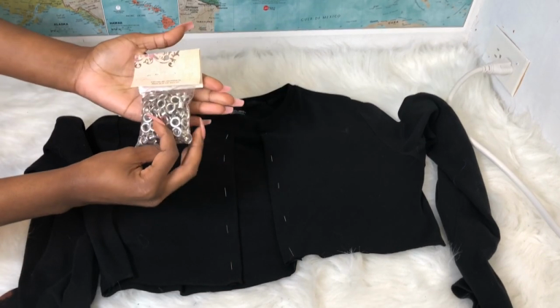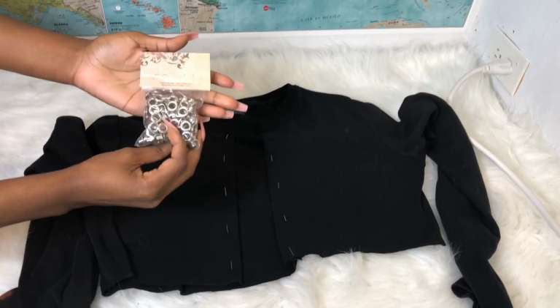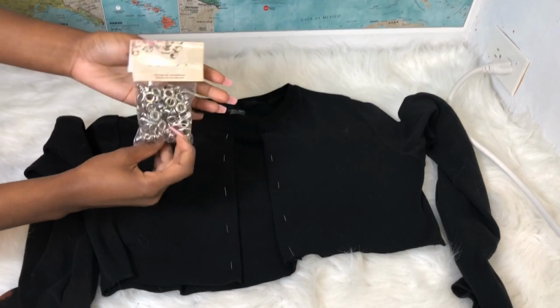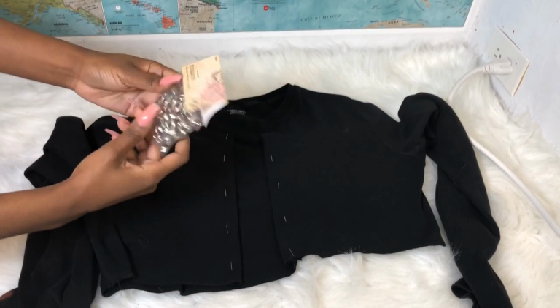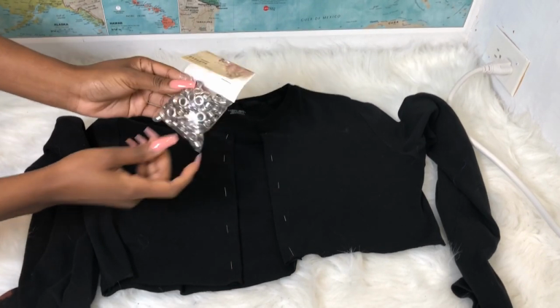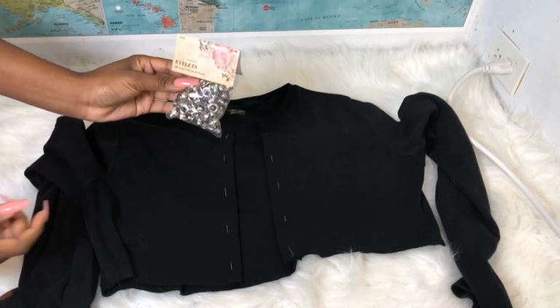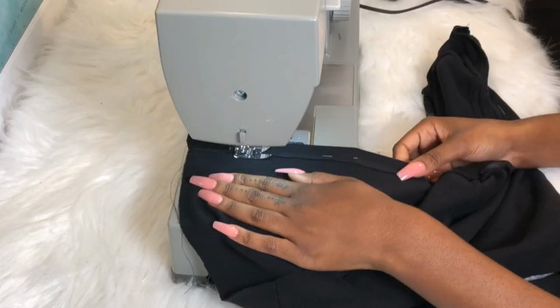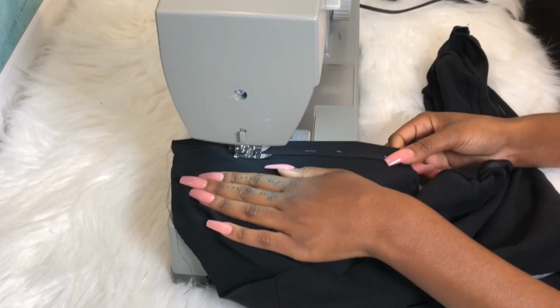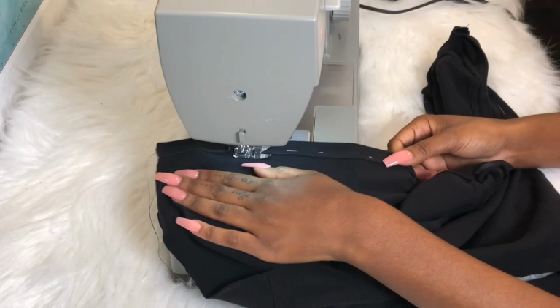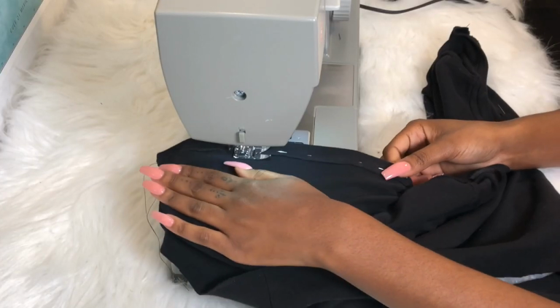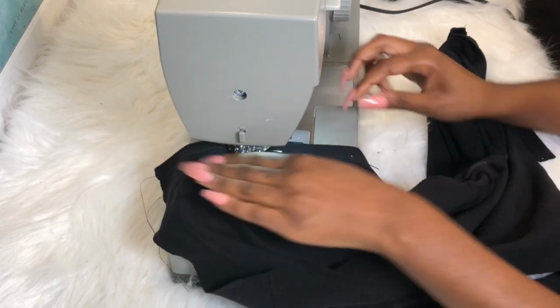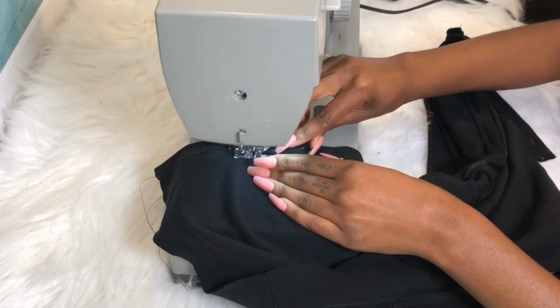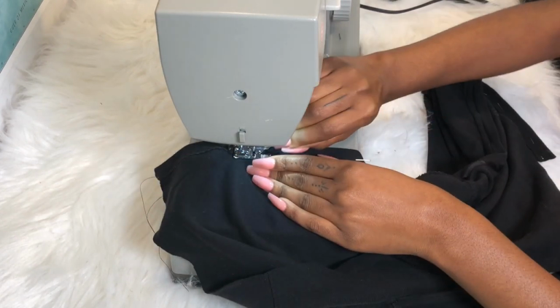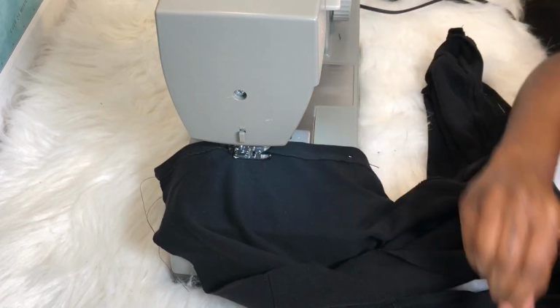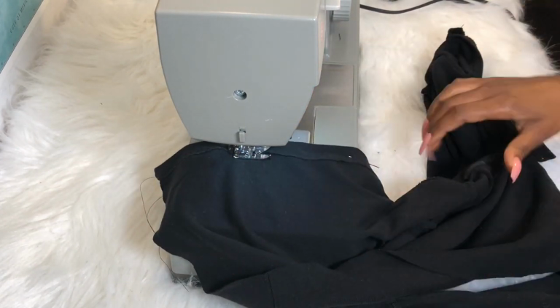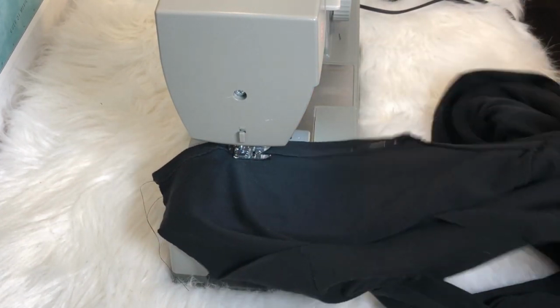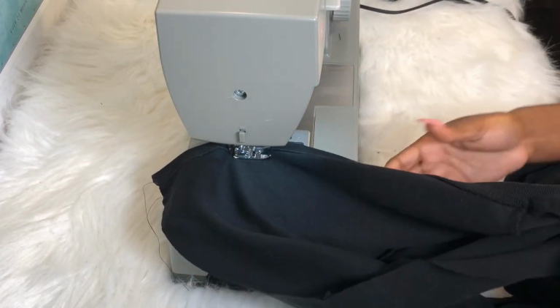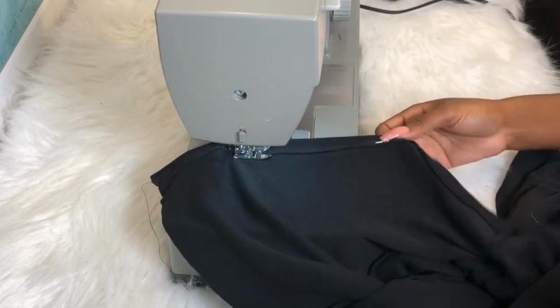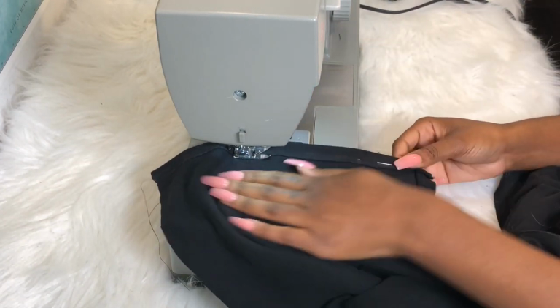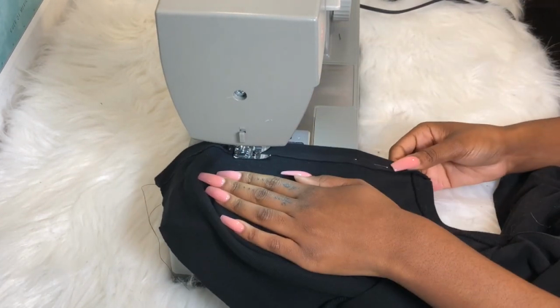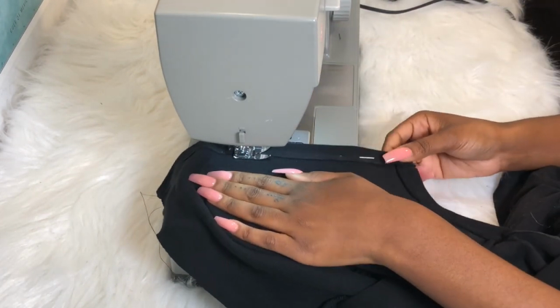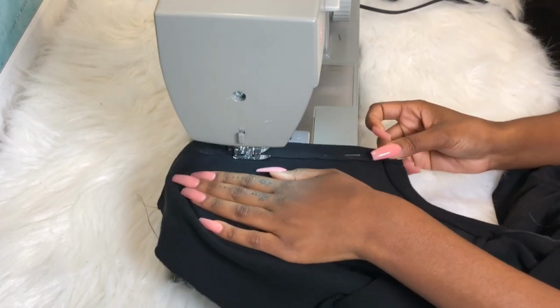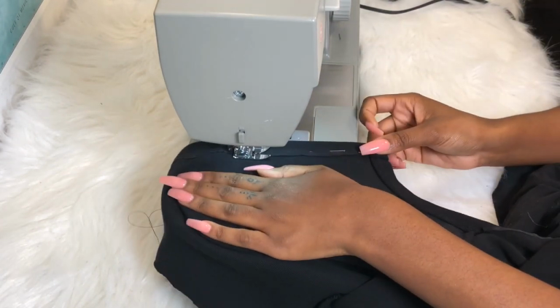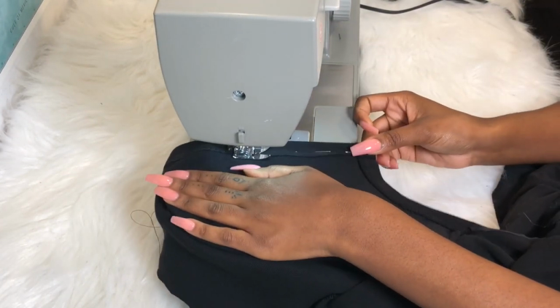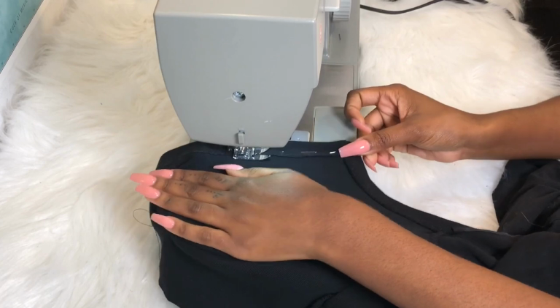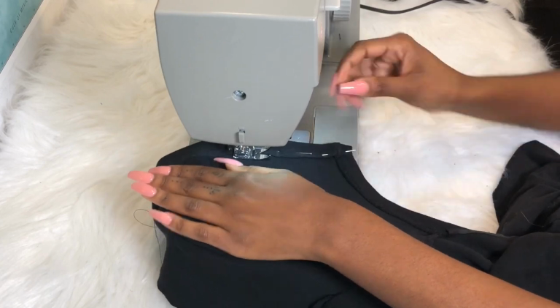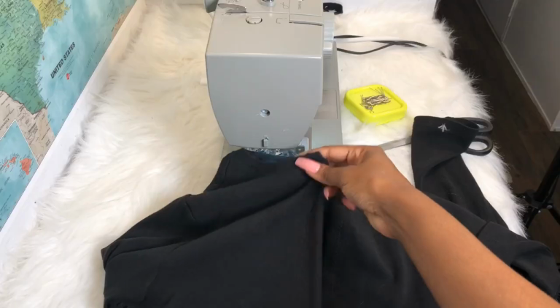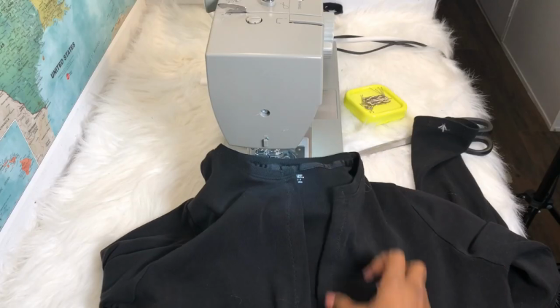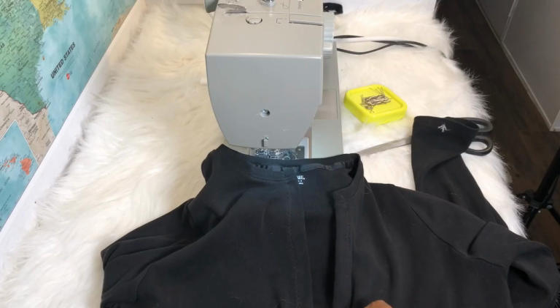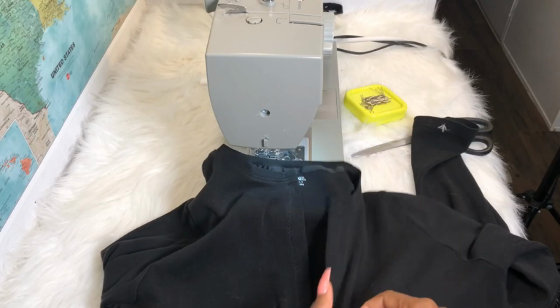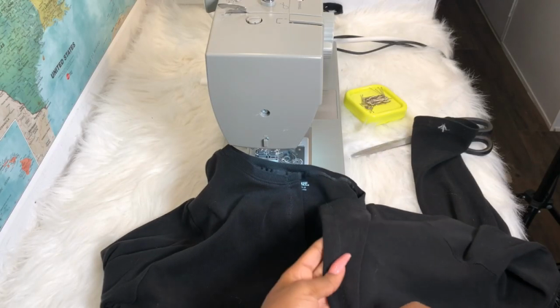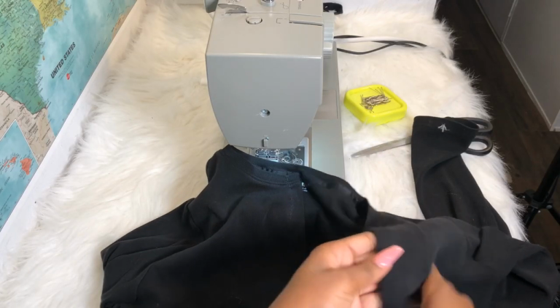Now it's time to sew. I'm doing a zigzag stitch all the way down, and this is going to give it the clean finished look that I'm looking for. You should have something like this.